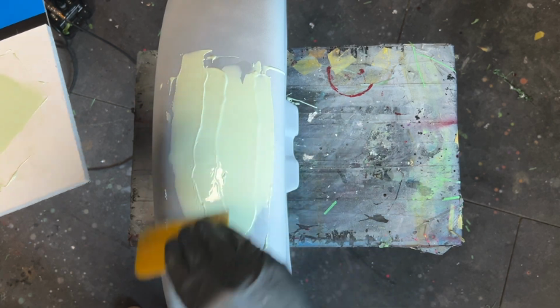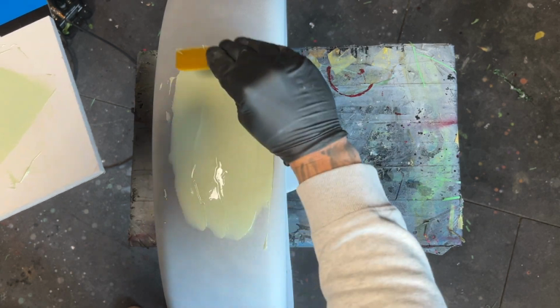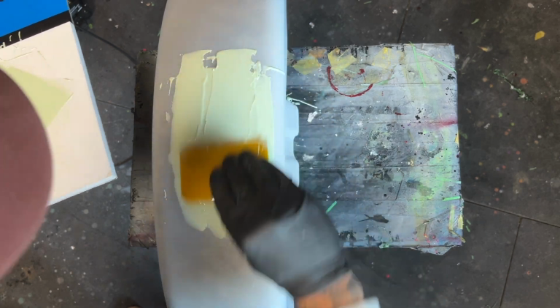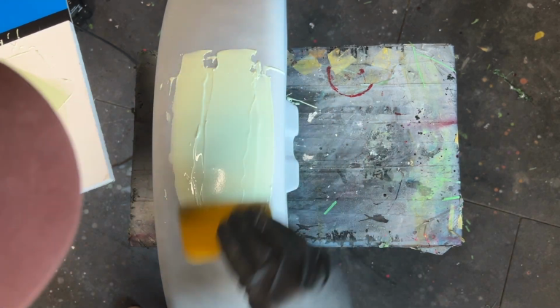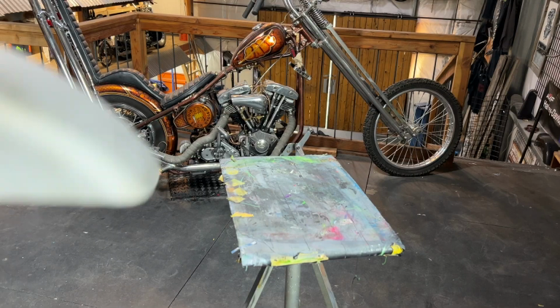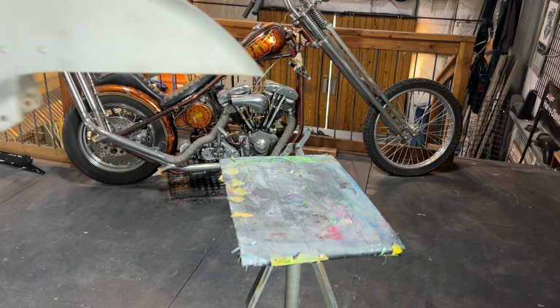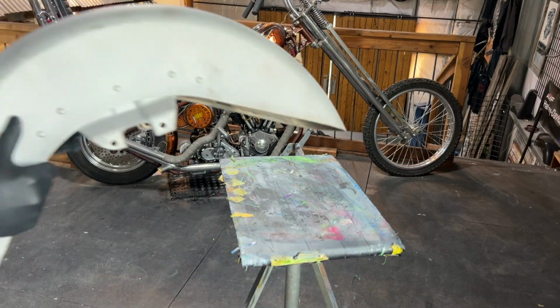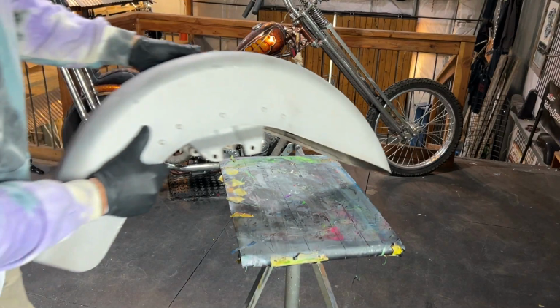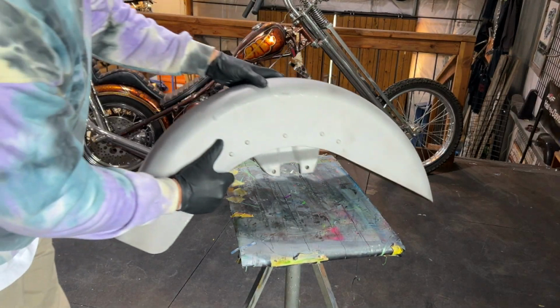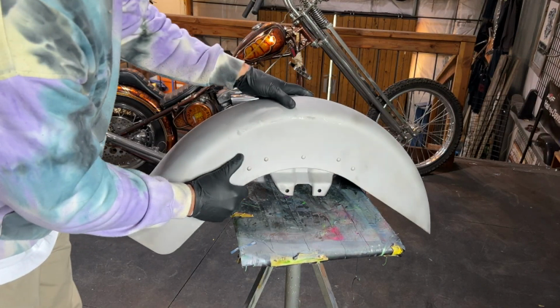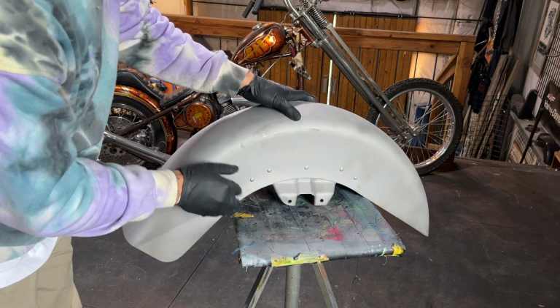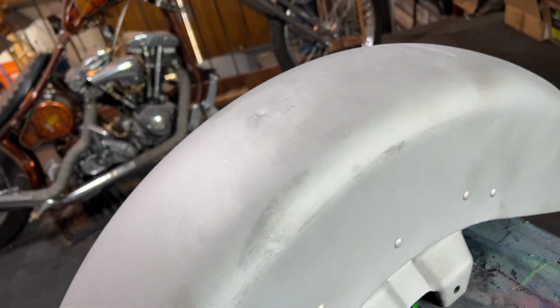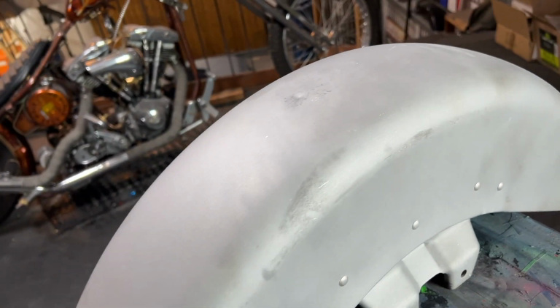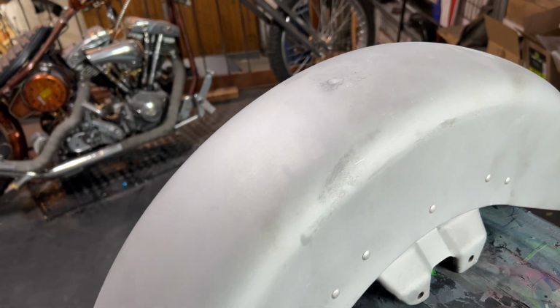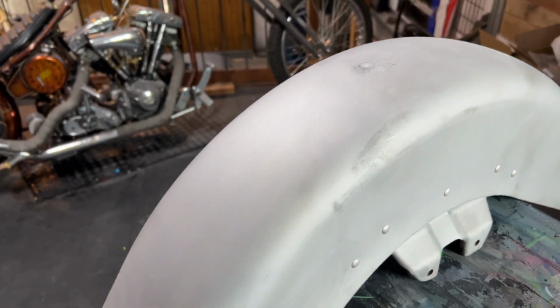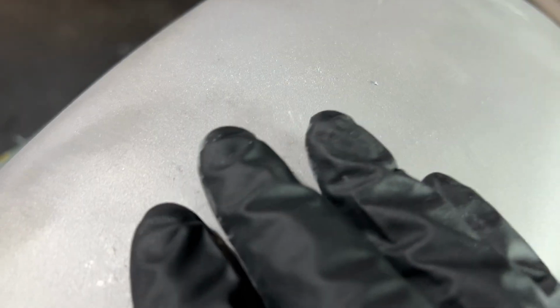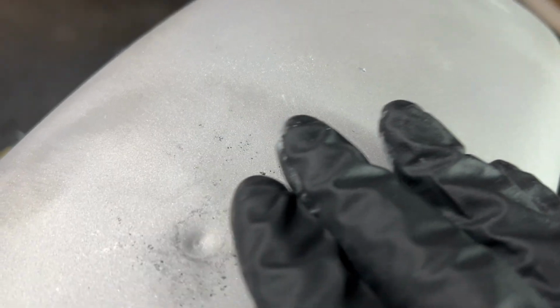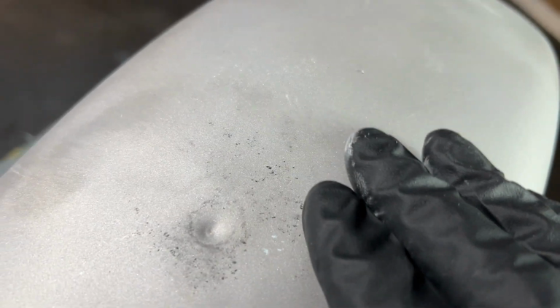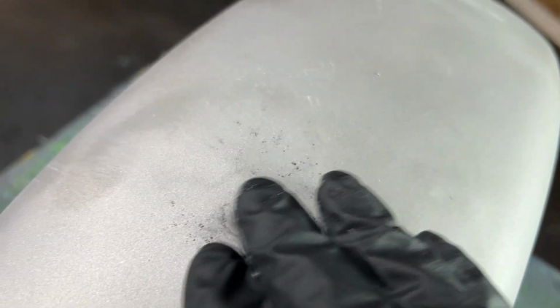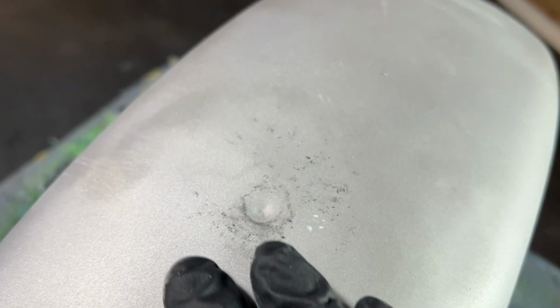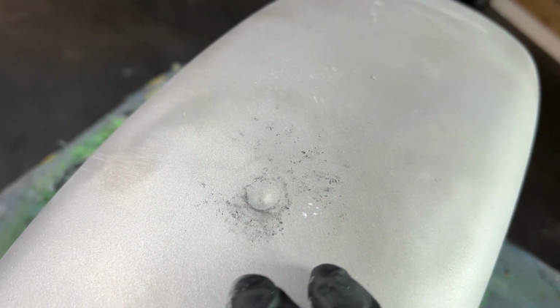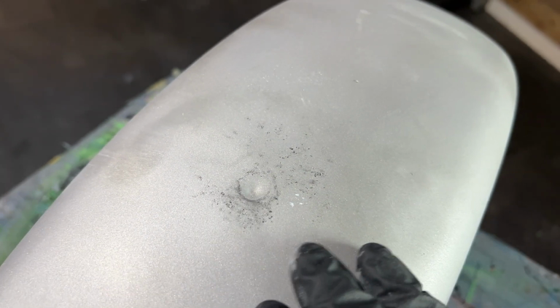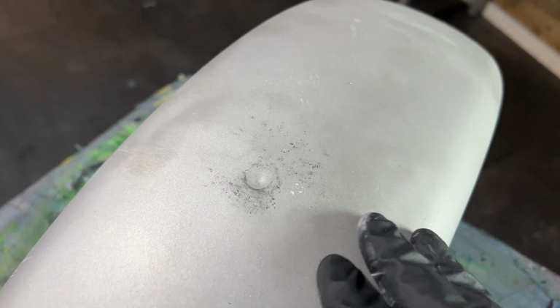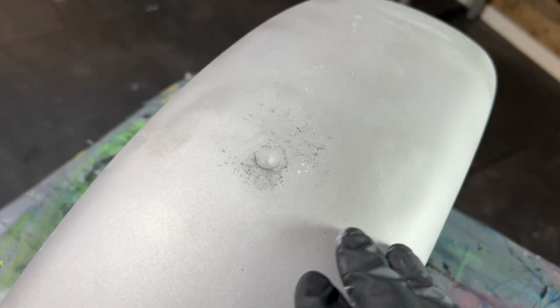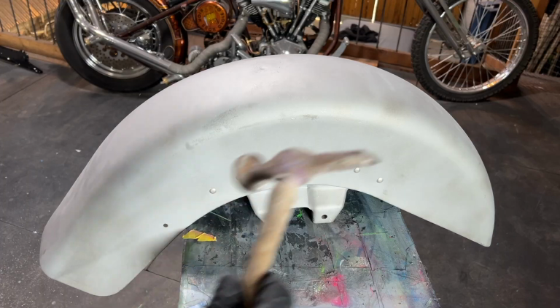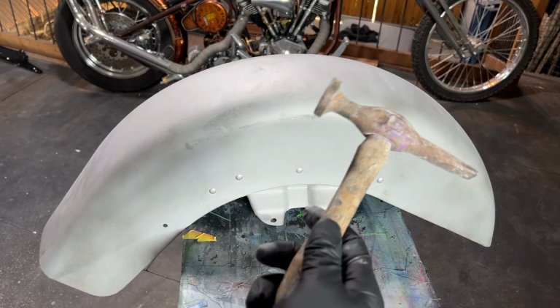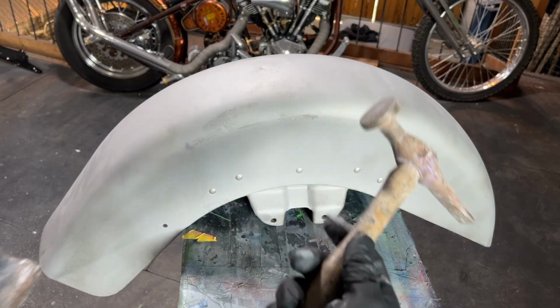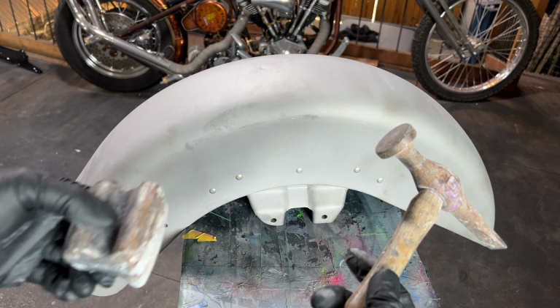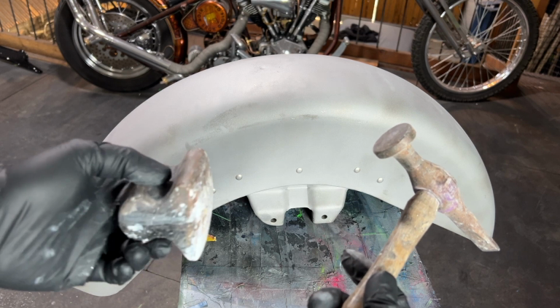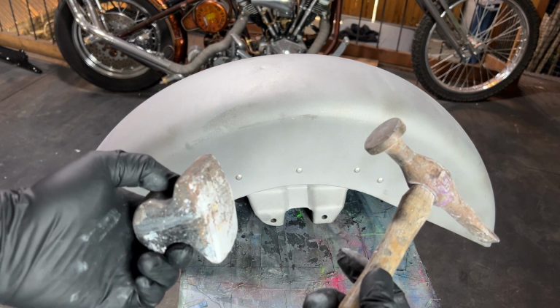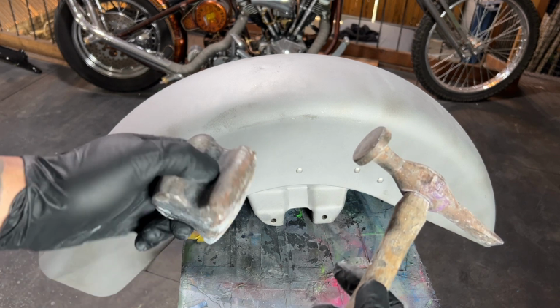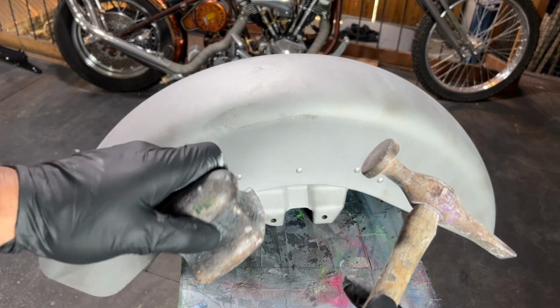I just picked up this motorcycle fender from the sand blaster, which revealed a little bit of body damage. I'm going to use a body hammer and dolly to help smooth out the area.